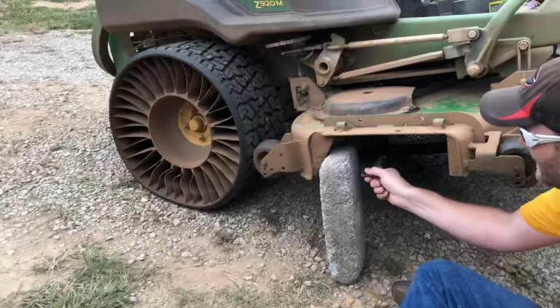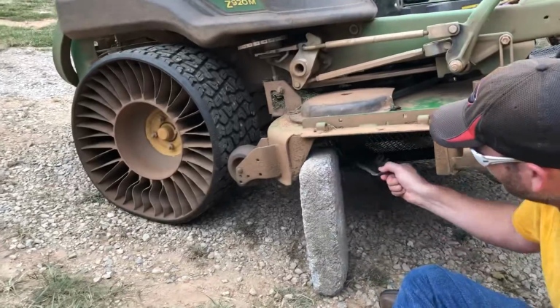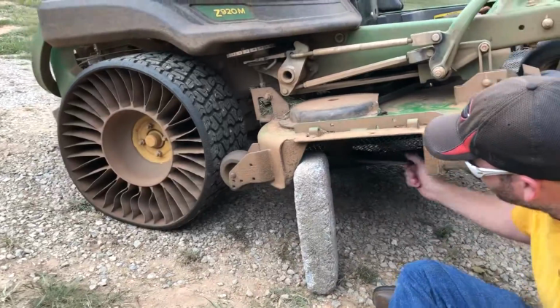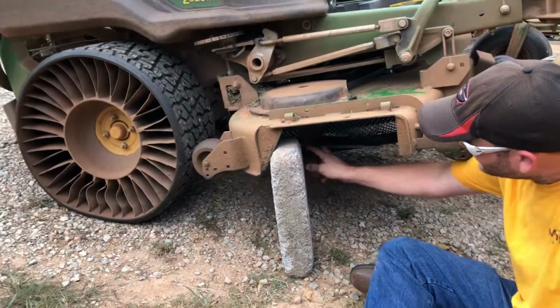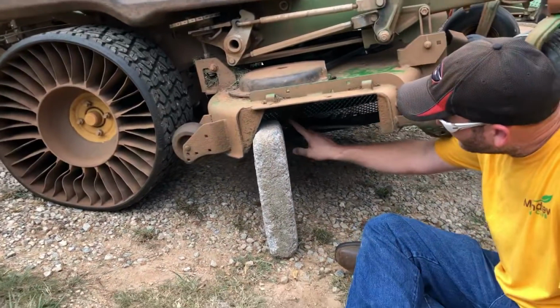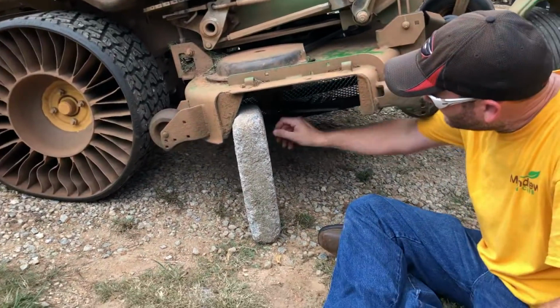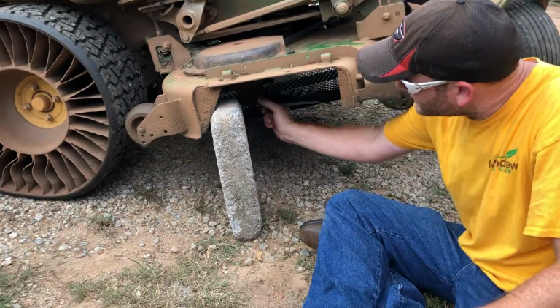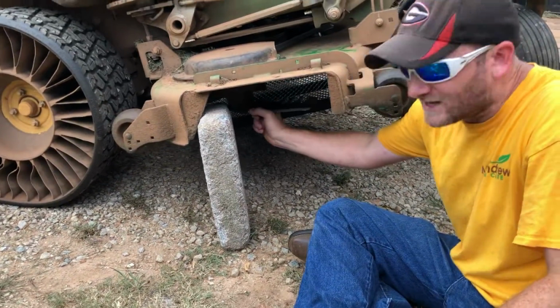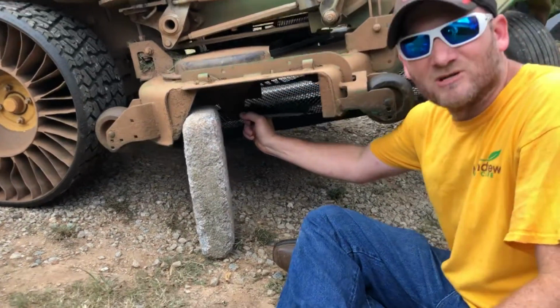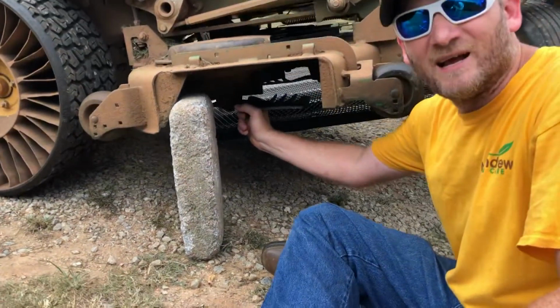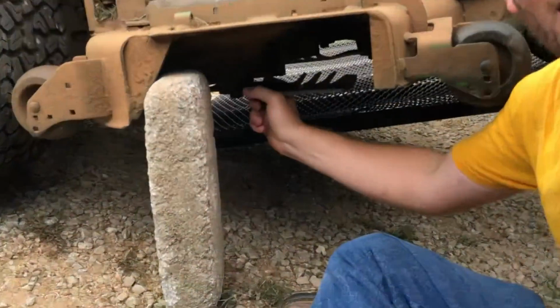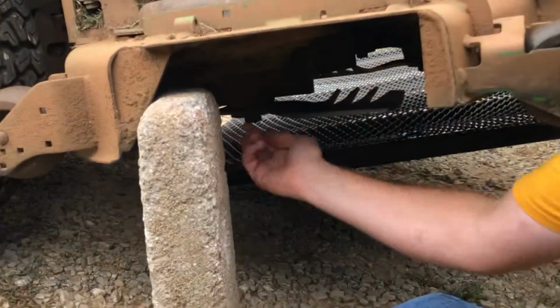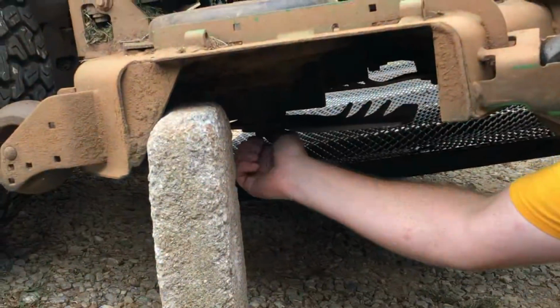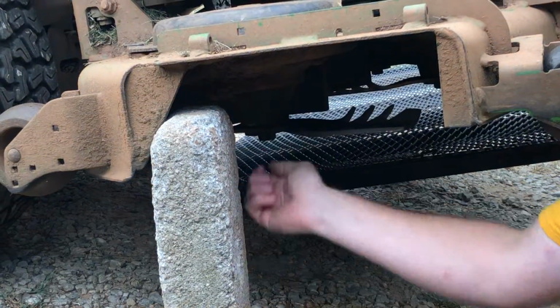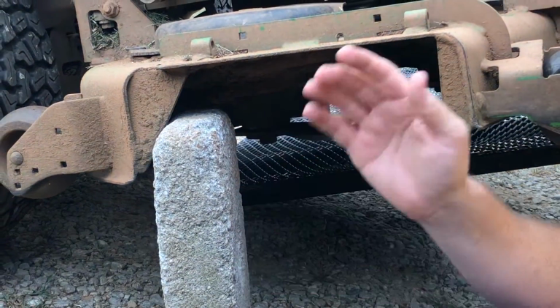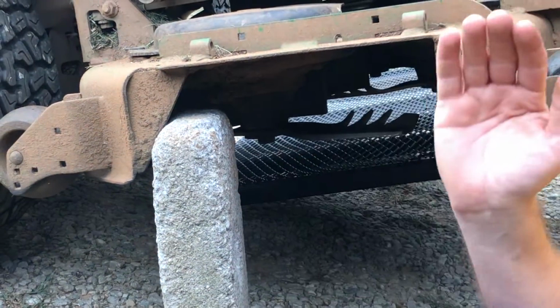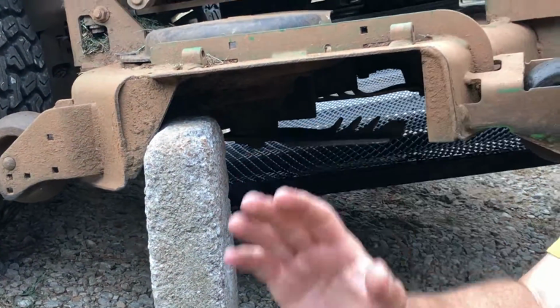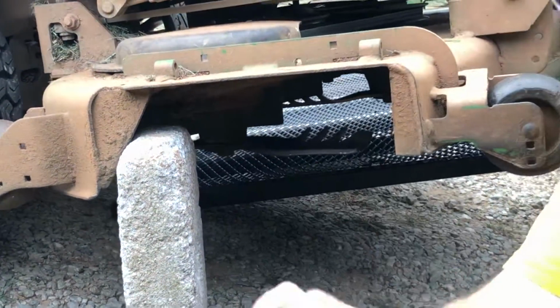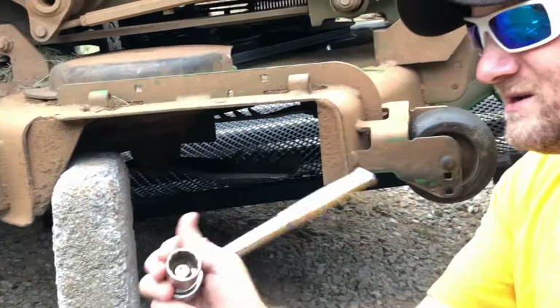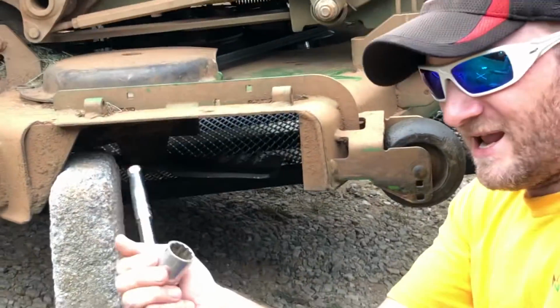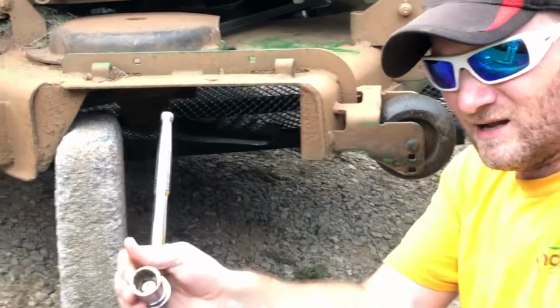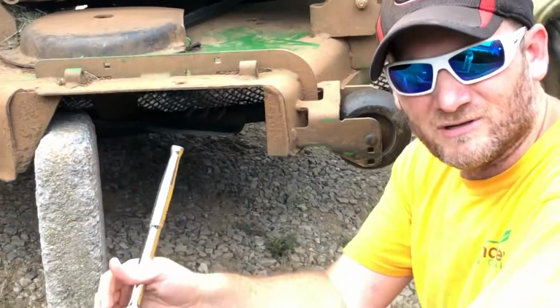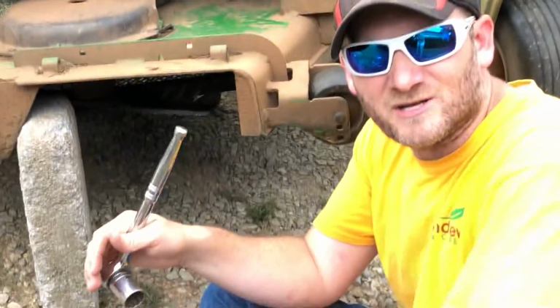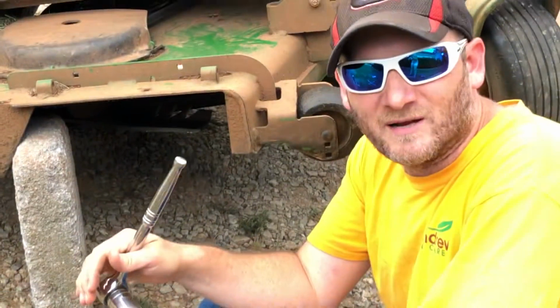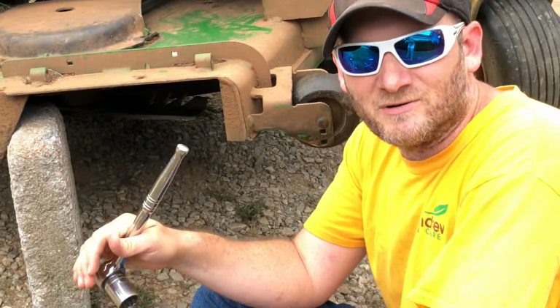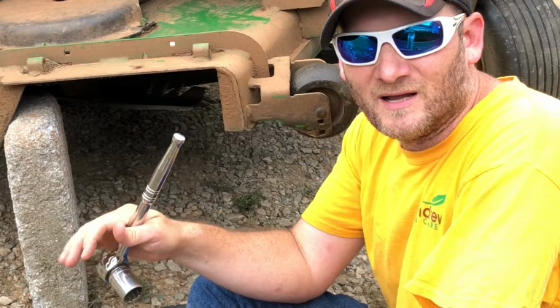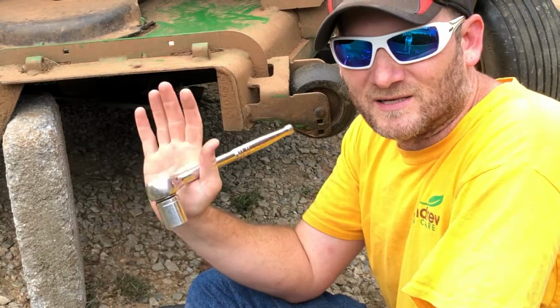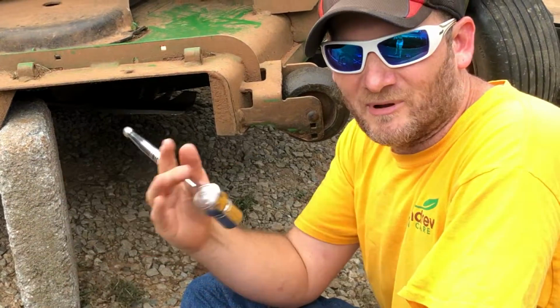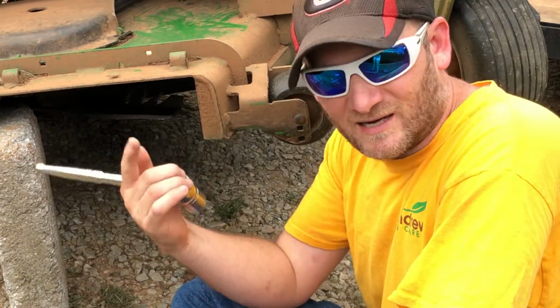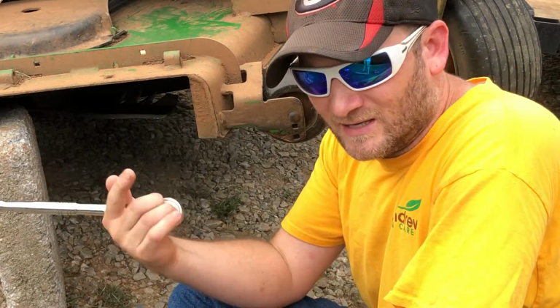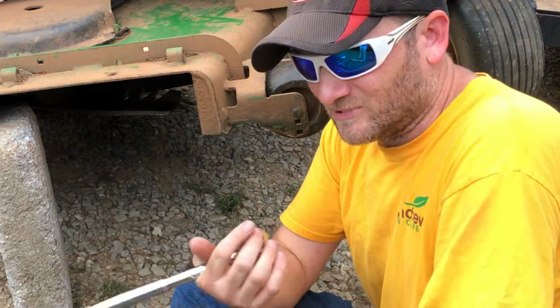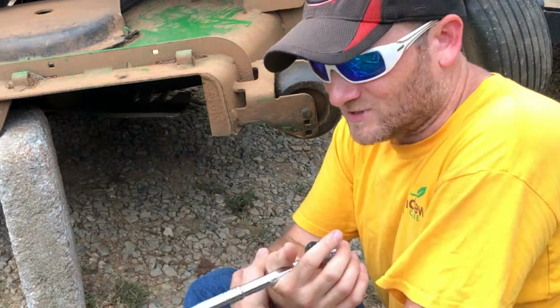Make sure your blade is all the way up into the slot it's supposed to be at, then tighten it up. You don't have to tighten it super tight — just by hand. I don't ever use the extension to make it too tight, because it does automatically tighten as the blades run, so you don't have to worry about that.